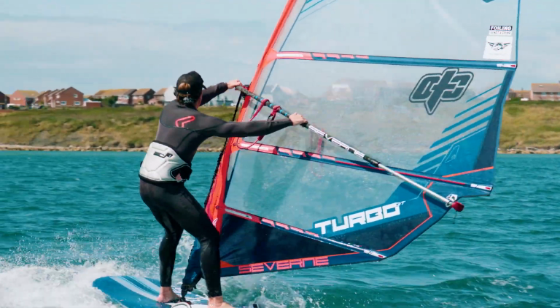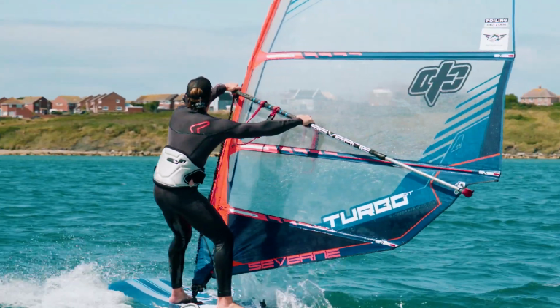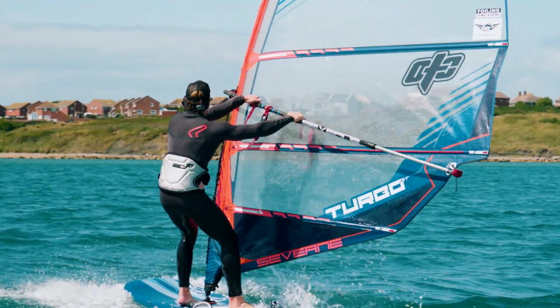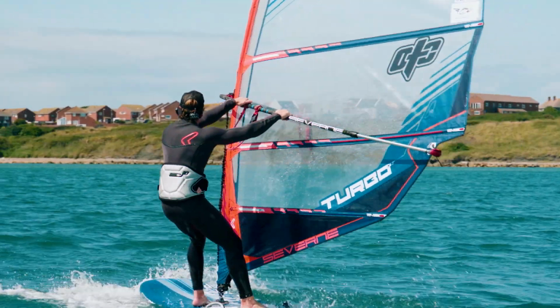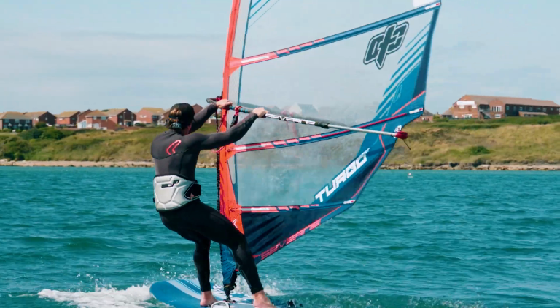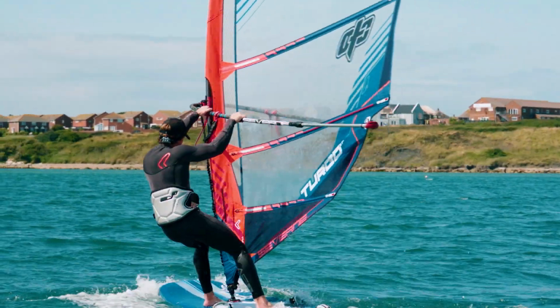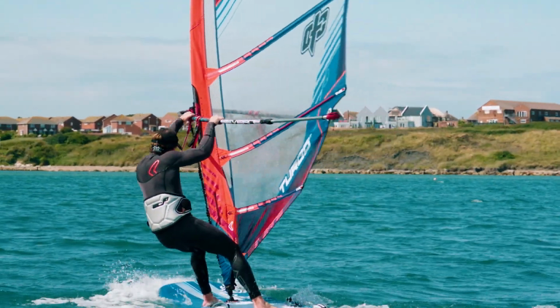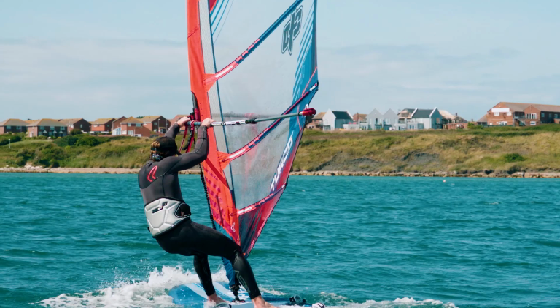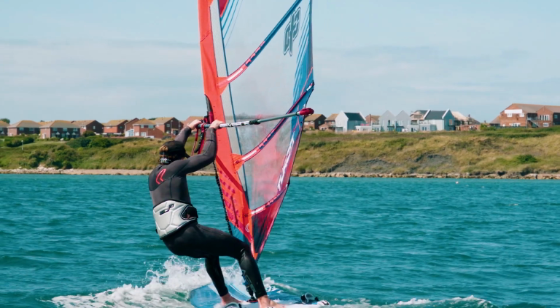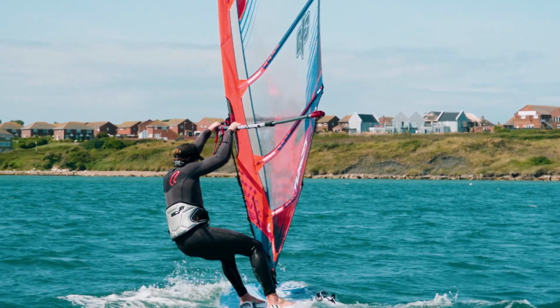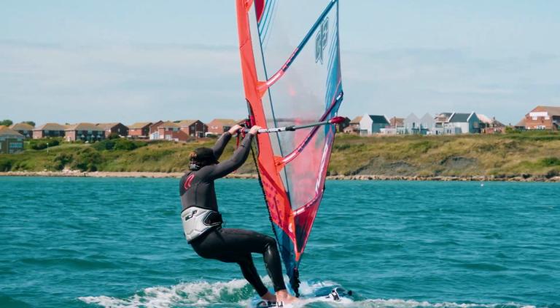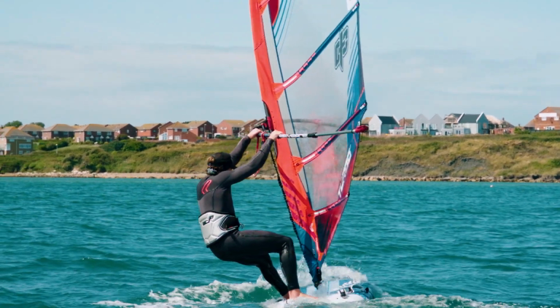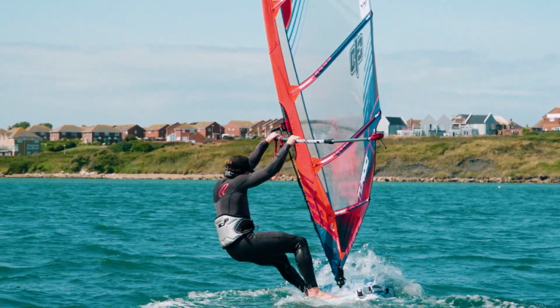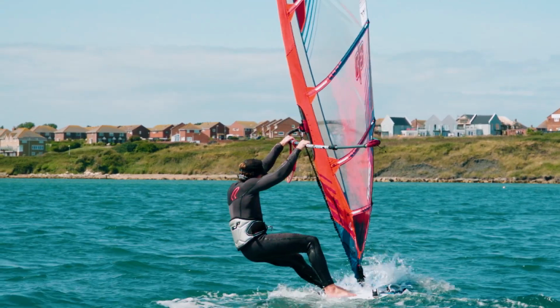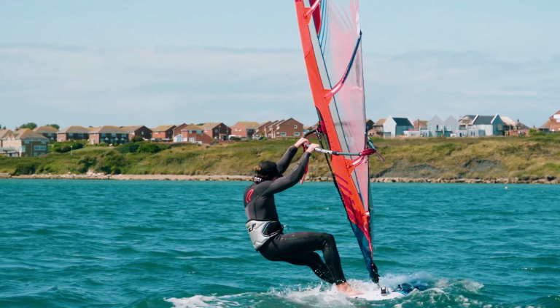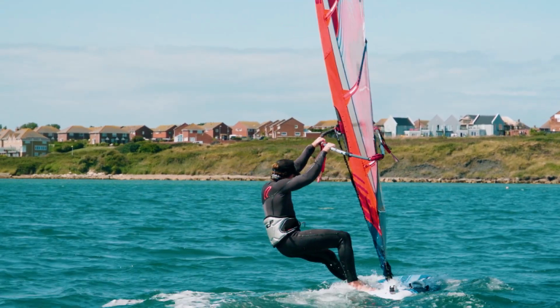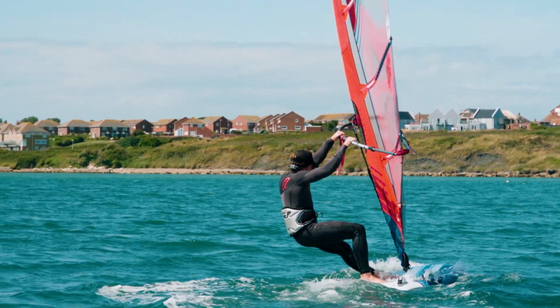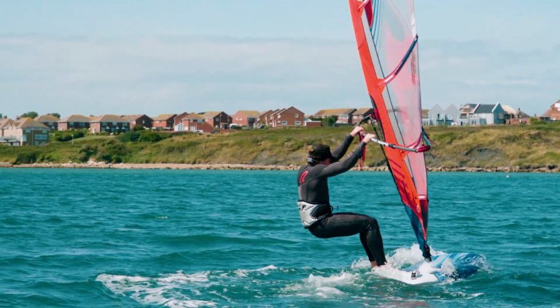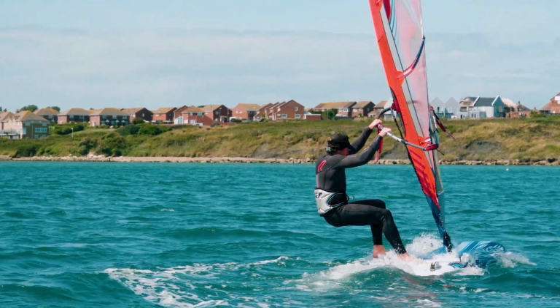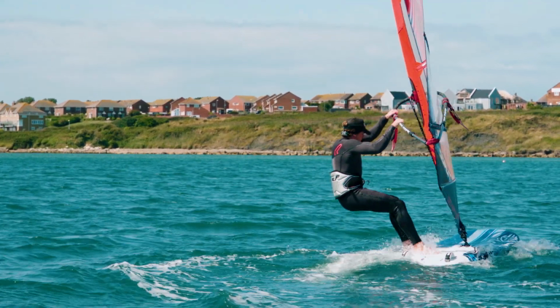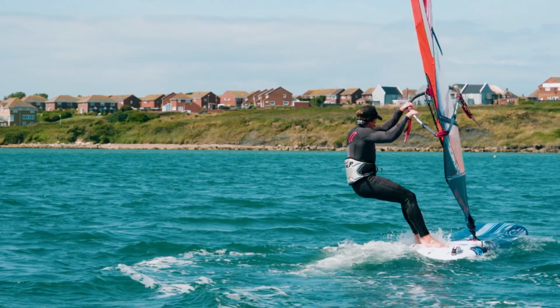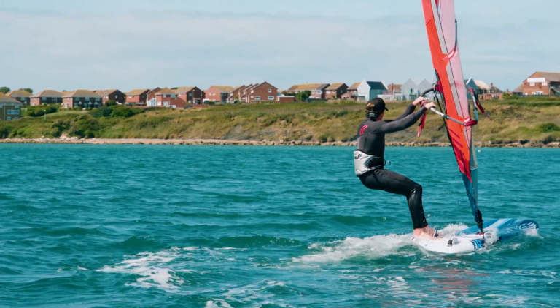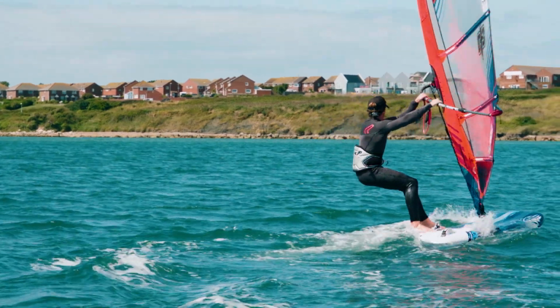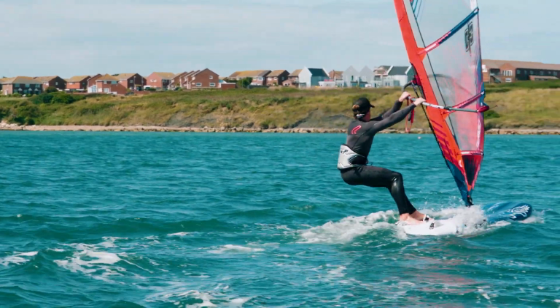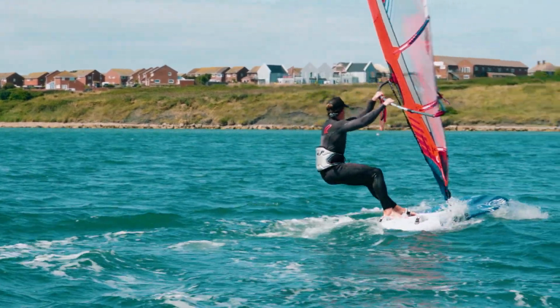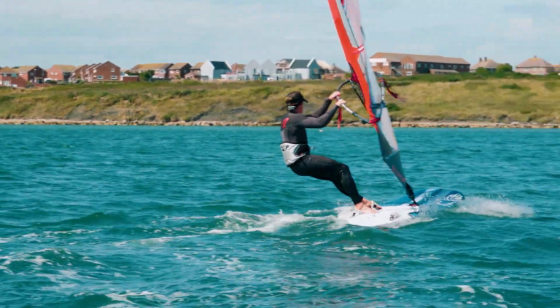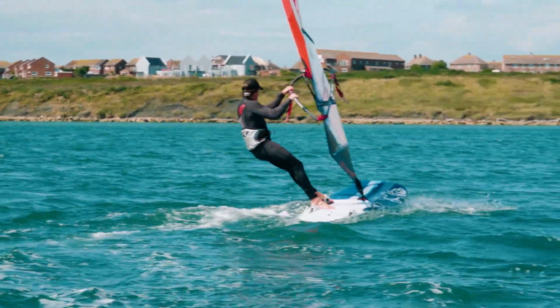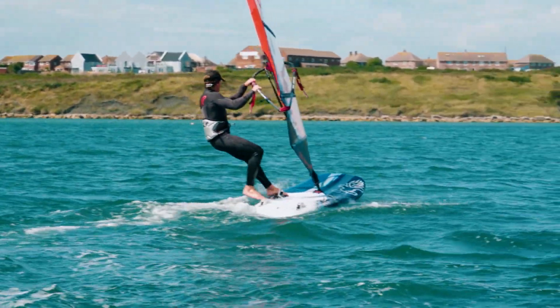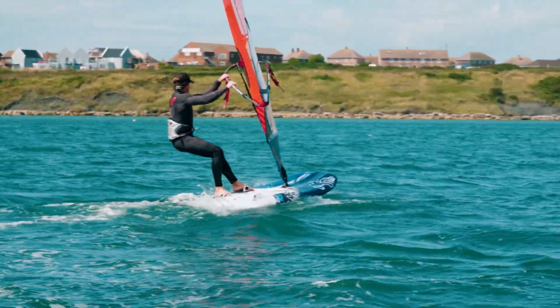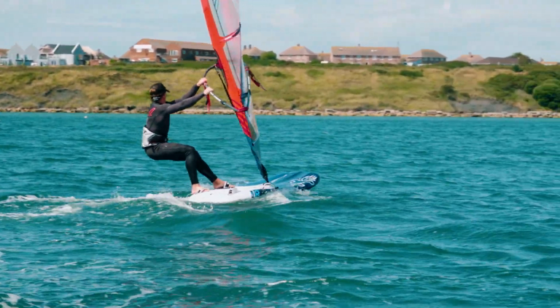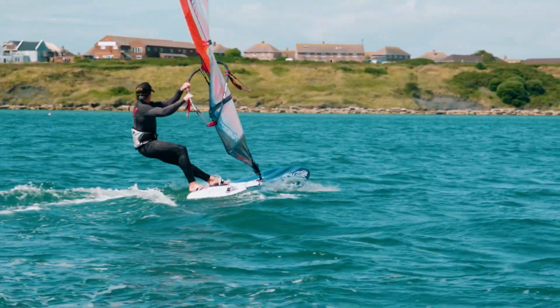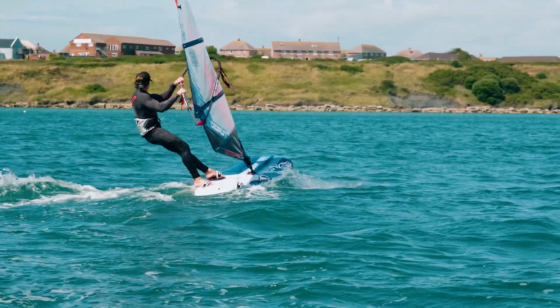Front hand slides back on the boom to keep the rig forward on the exit, and again like all foiling, we're looking to get back on the board as quickly as possible to generate lift and get us back up and on the foil.